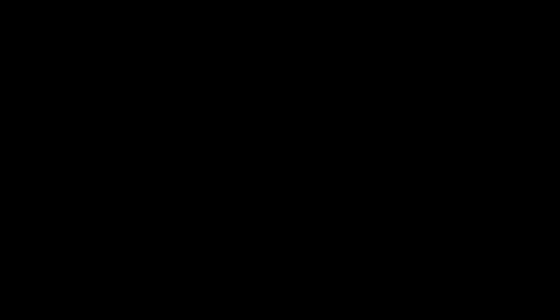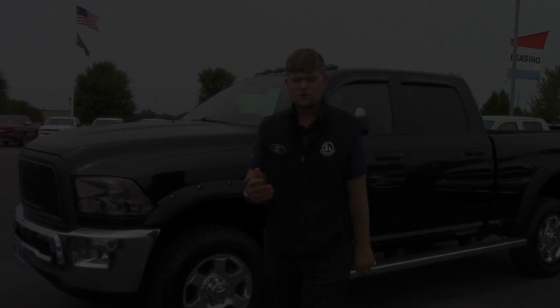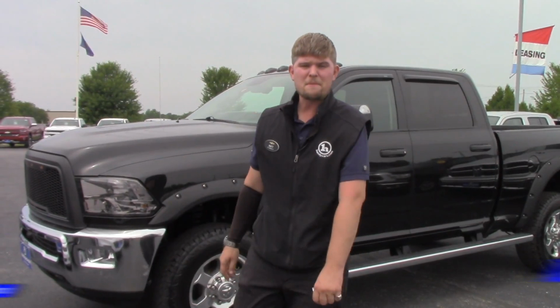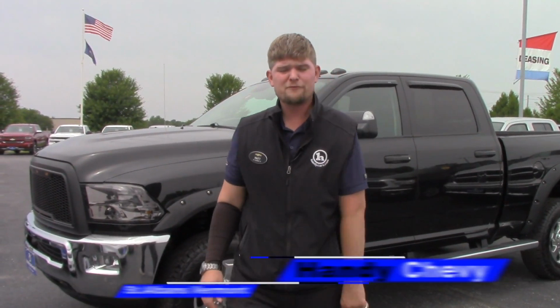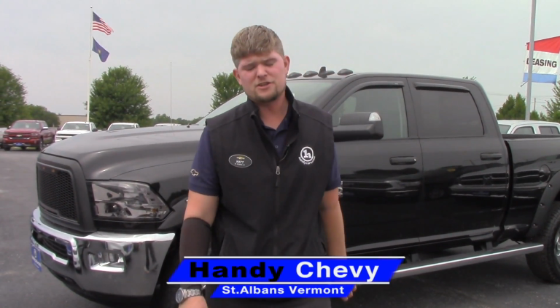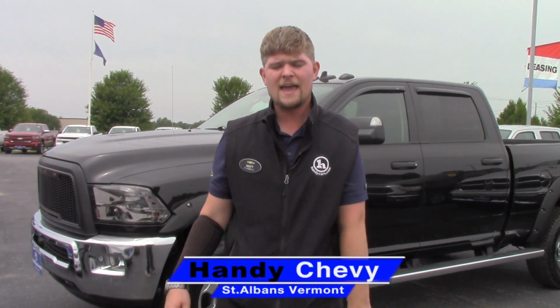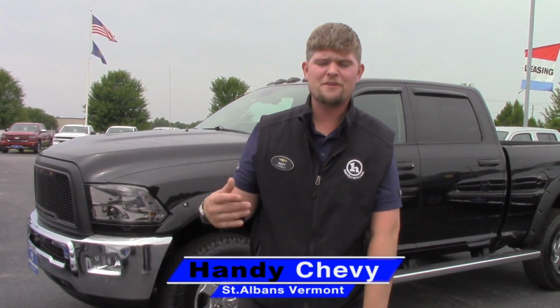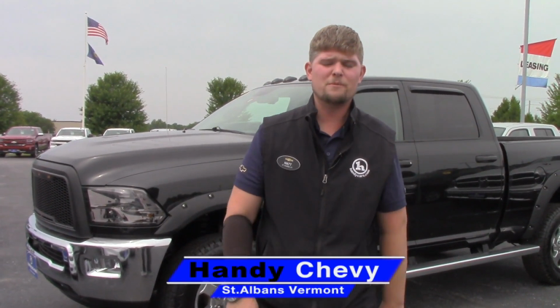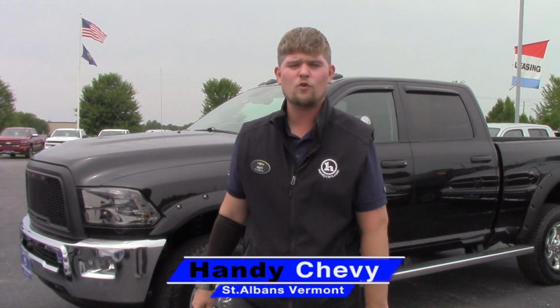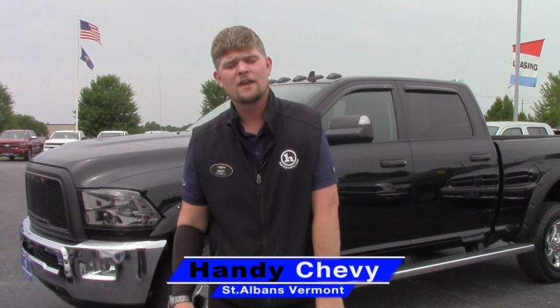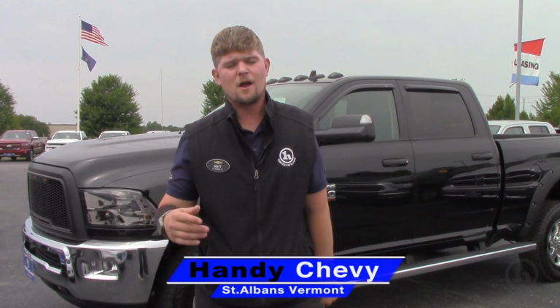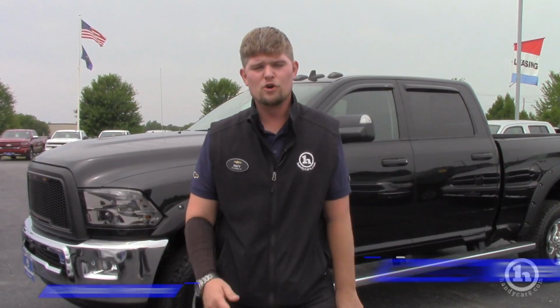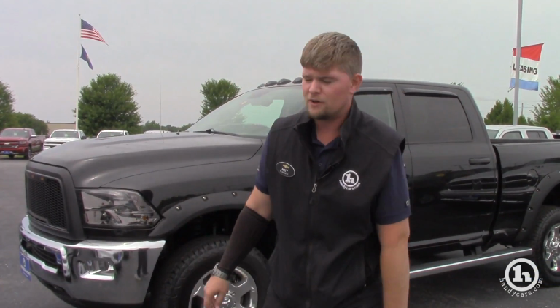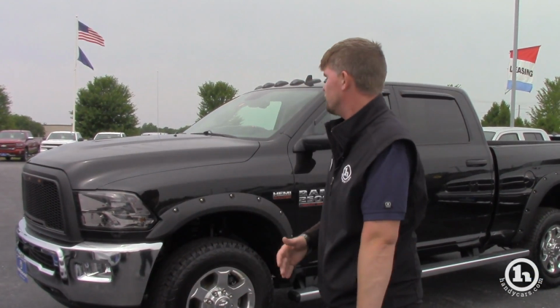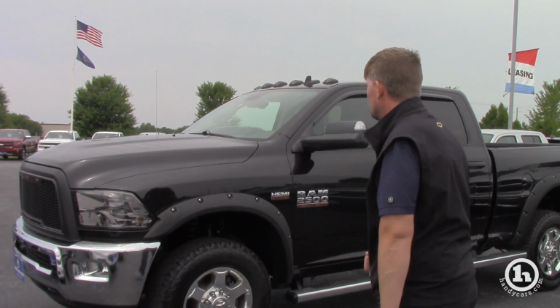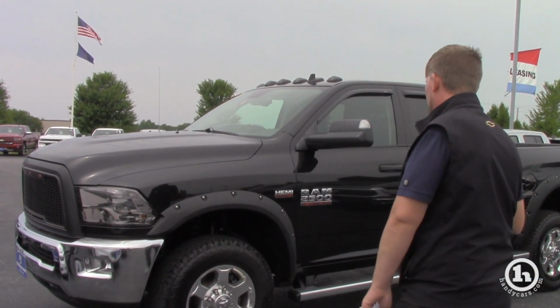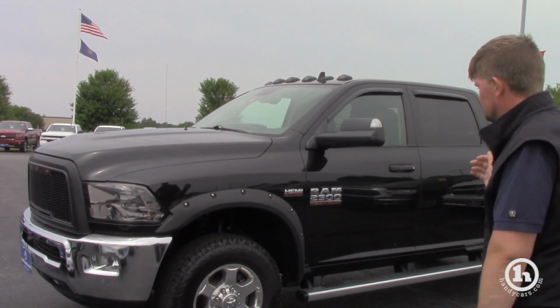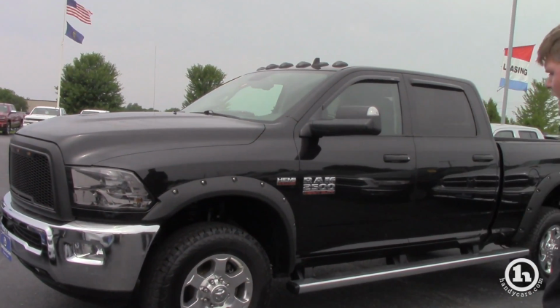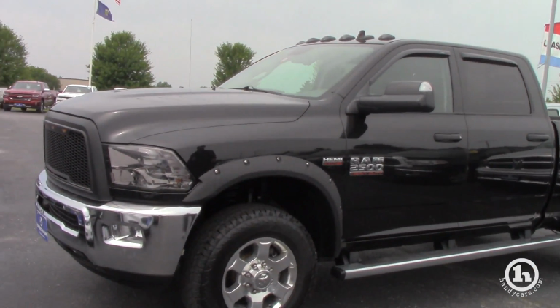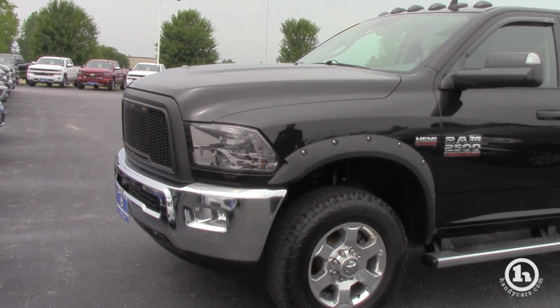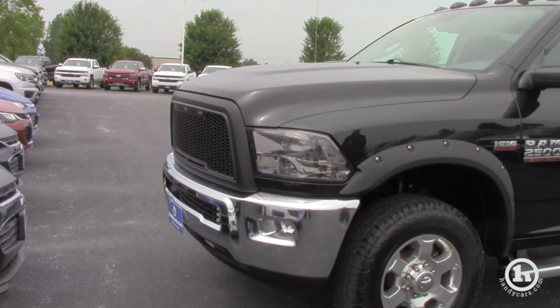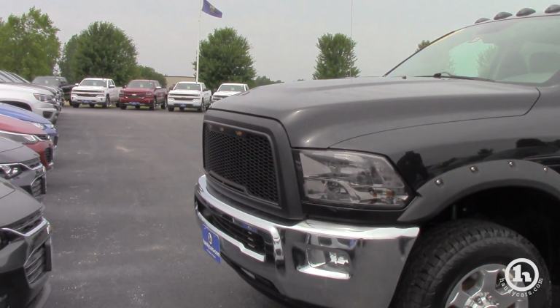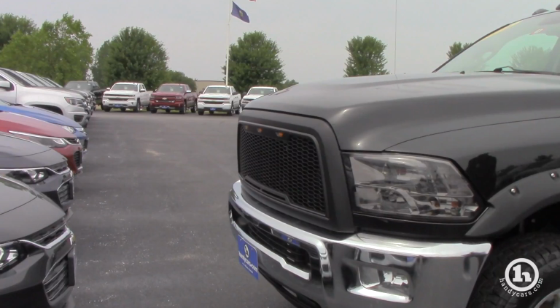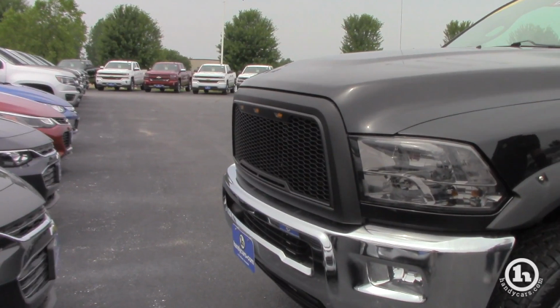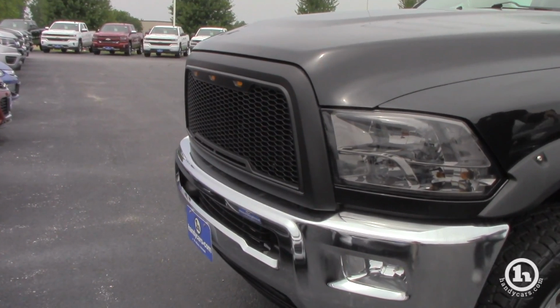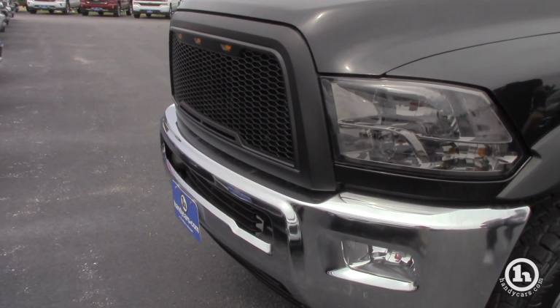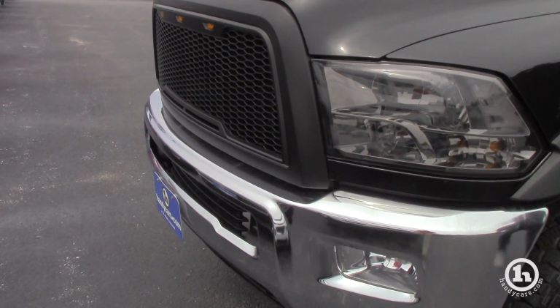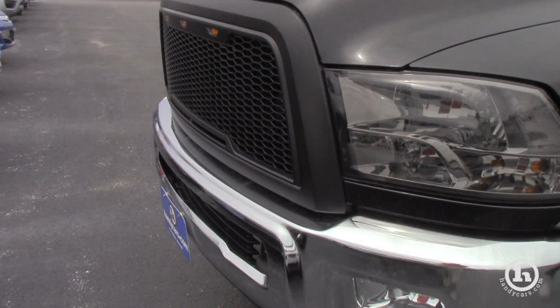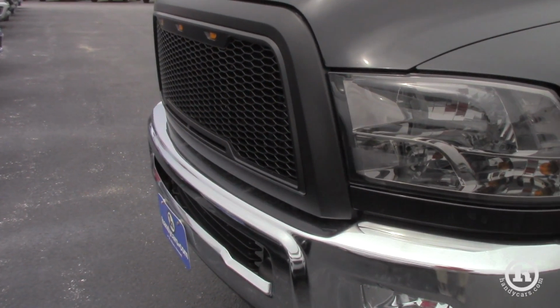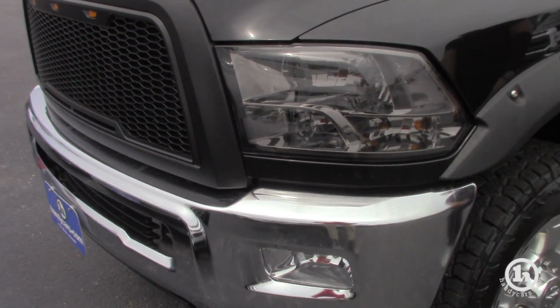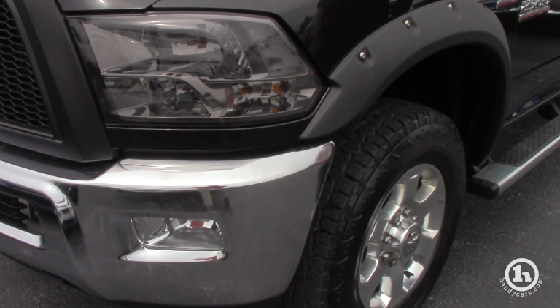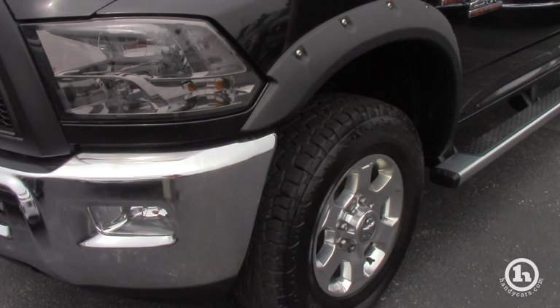Hey Trevor, it's Matt here from Handy Chevrolet. I want to thank you so much for inquiring on our beautiful Ram 2500 6.4 Hemi. It's got an aftermarket exhaust that sounds absolutely phenomenal.